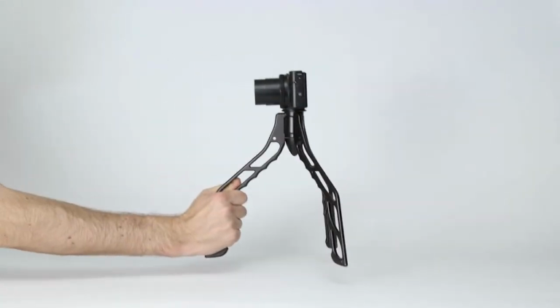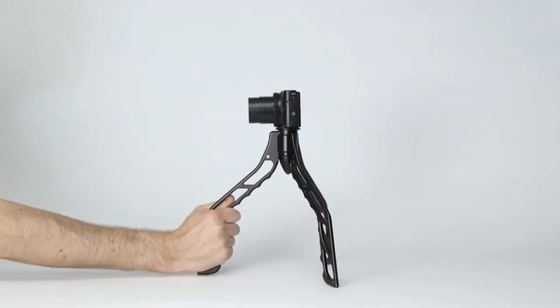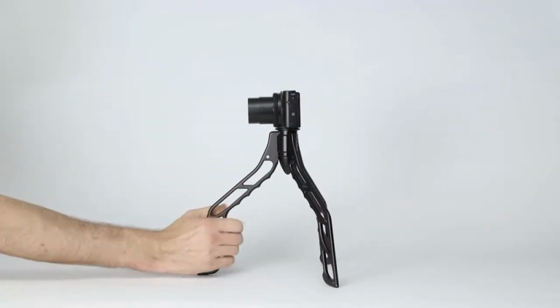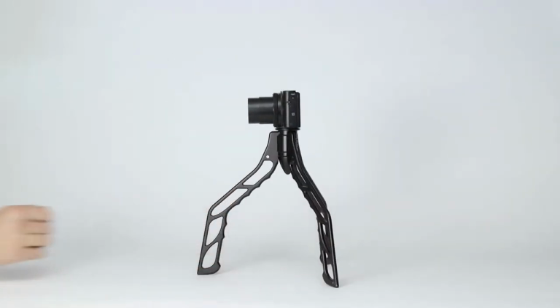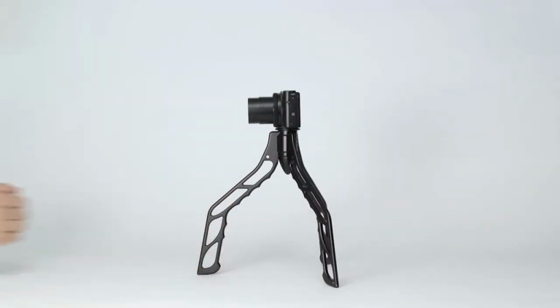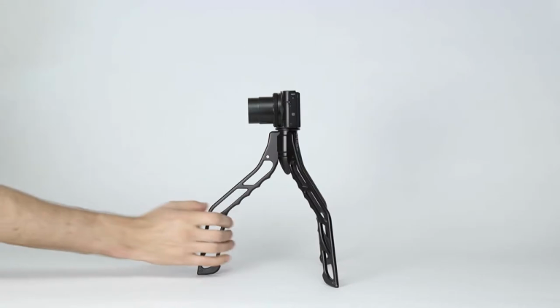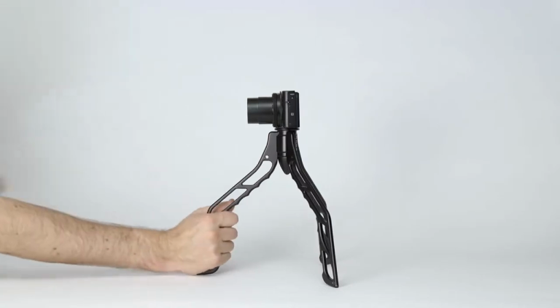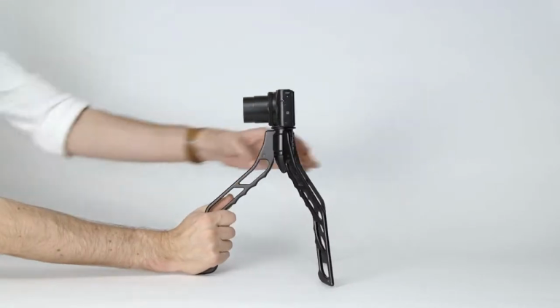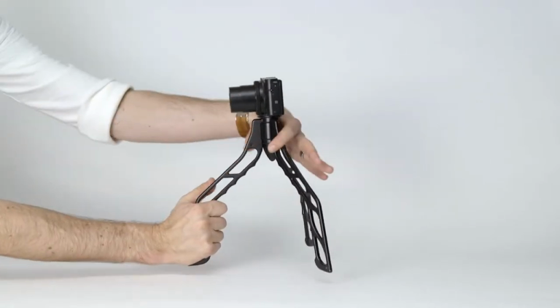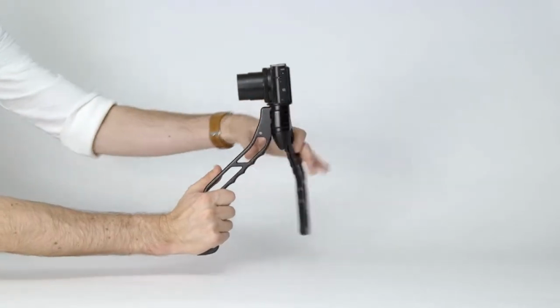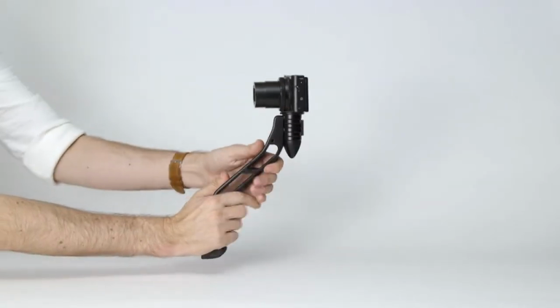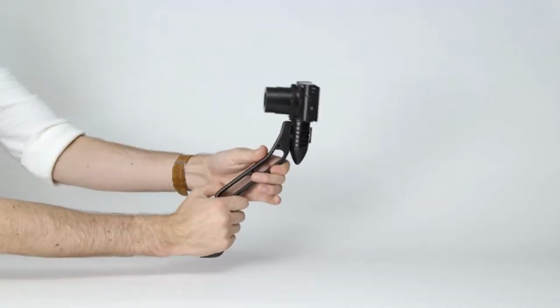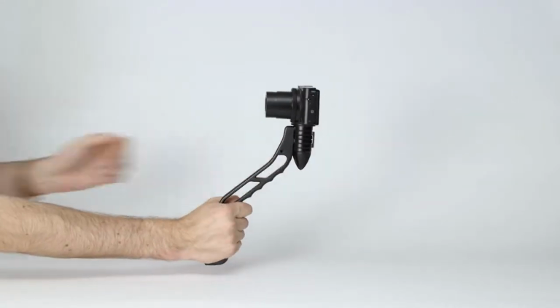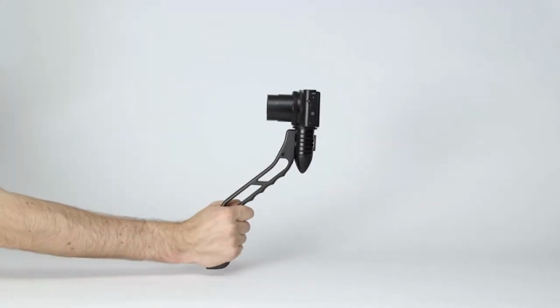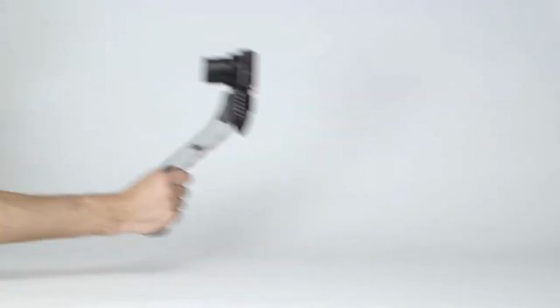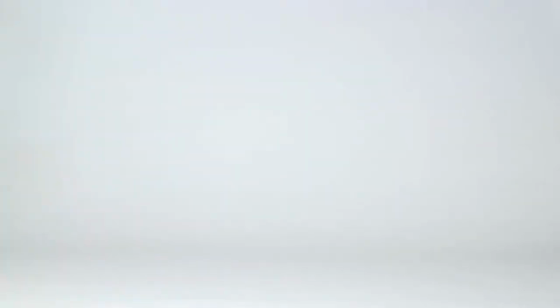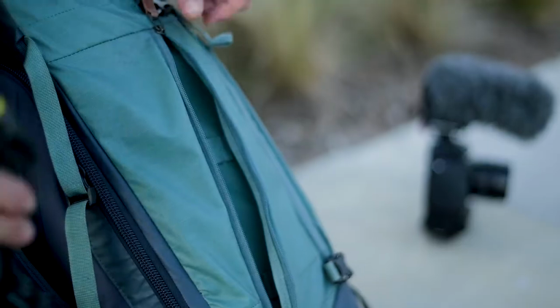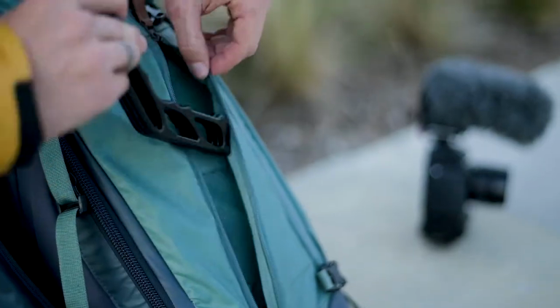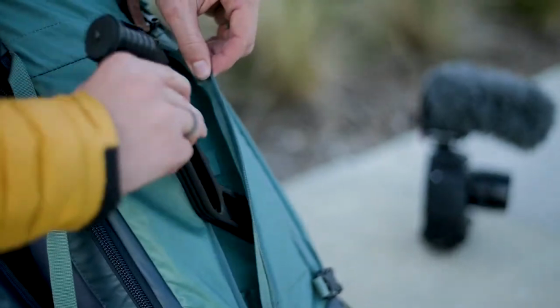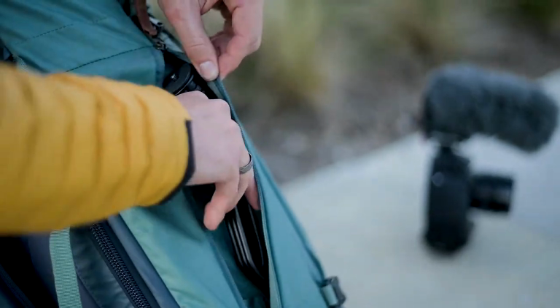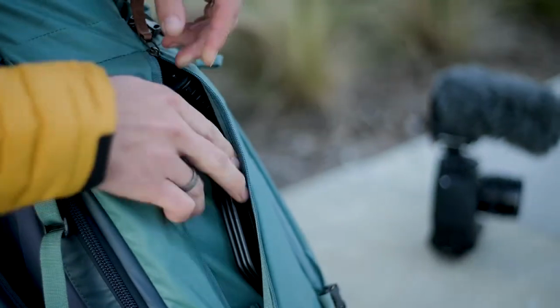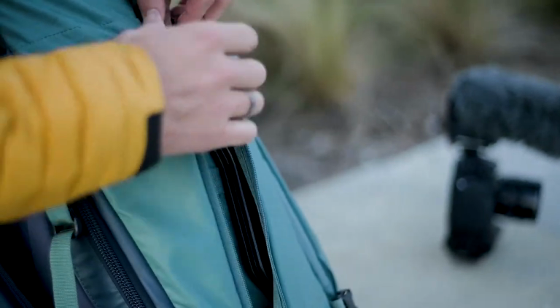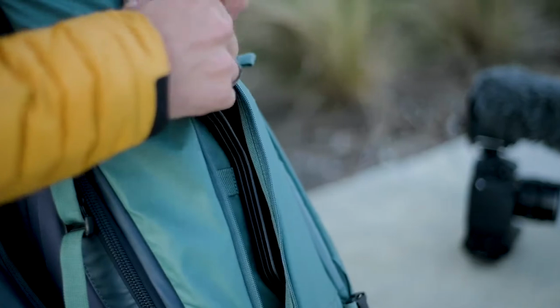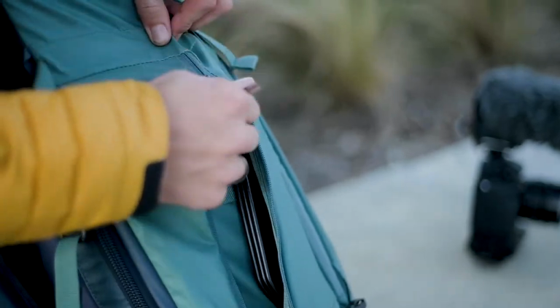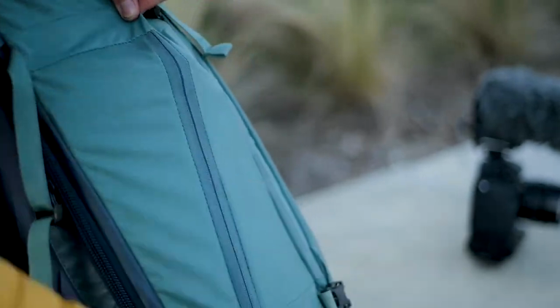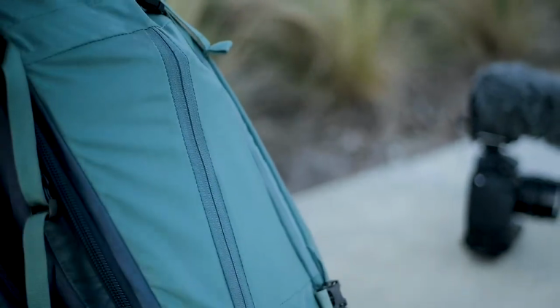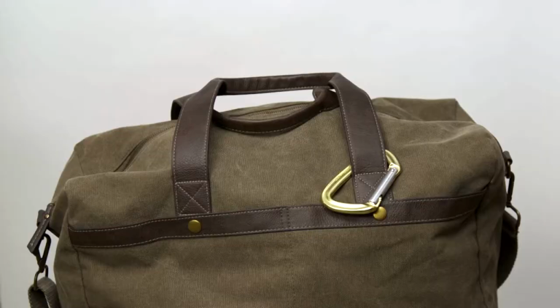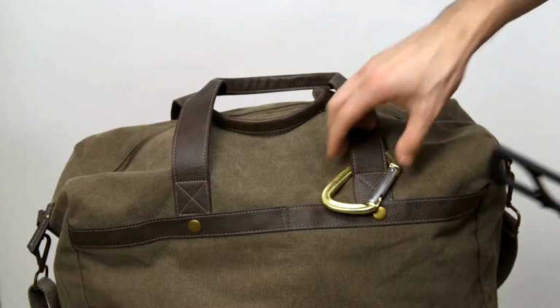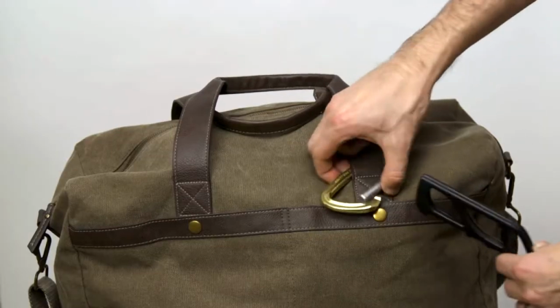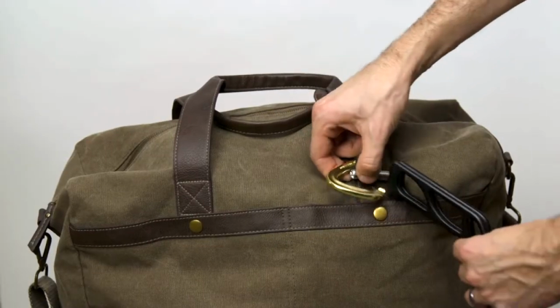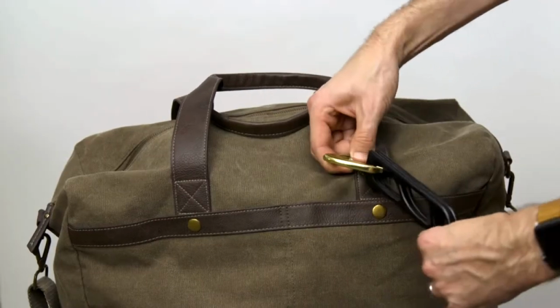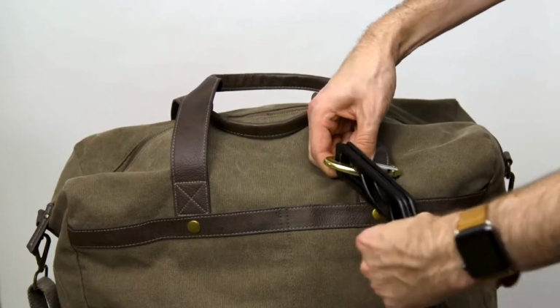Quickly switch from a handheld grip to a tripod and then back again in just seconds. It's super slim and it easily fits into your bag, or just clip it on instead.